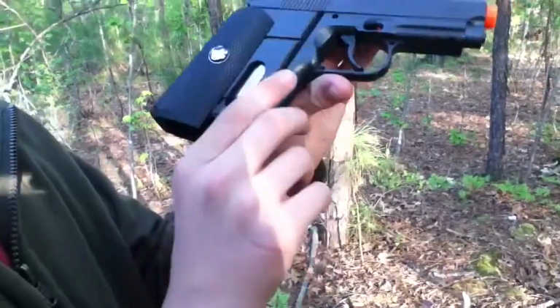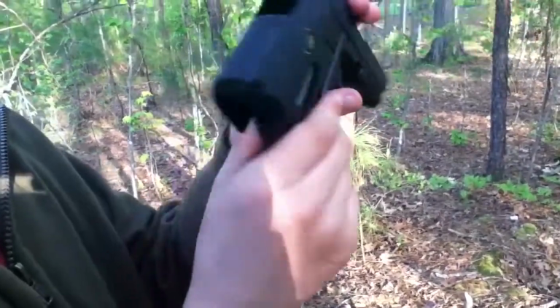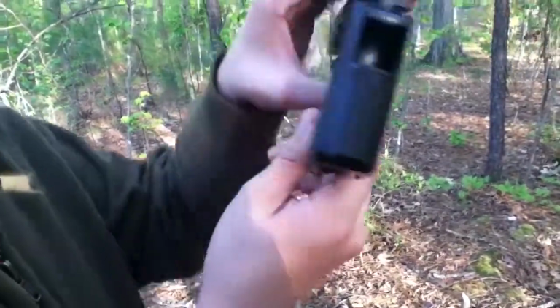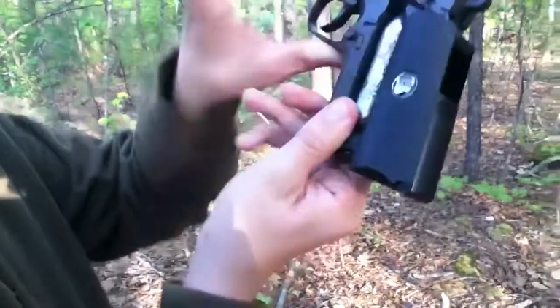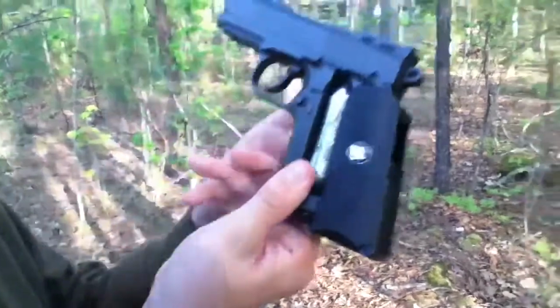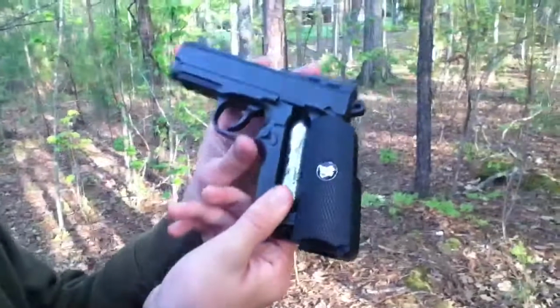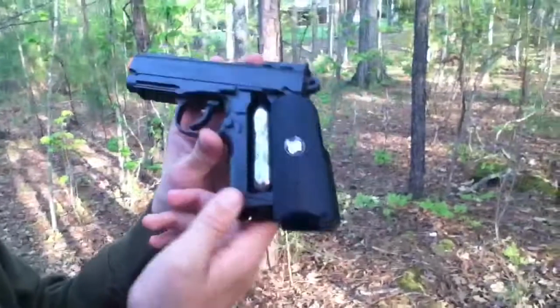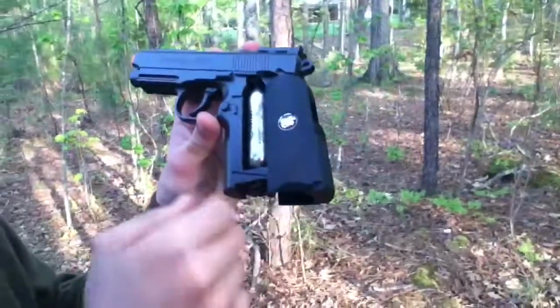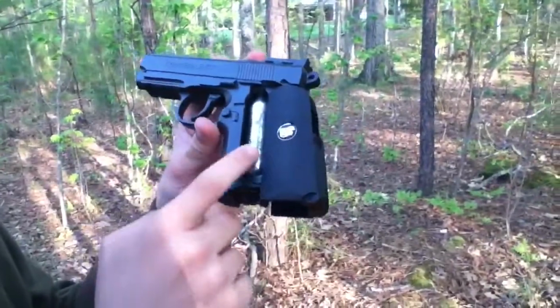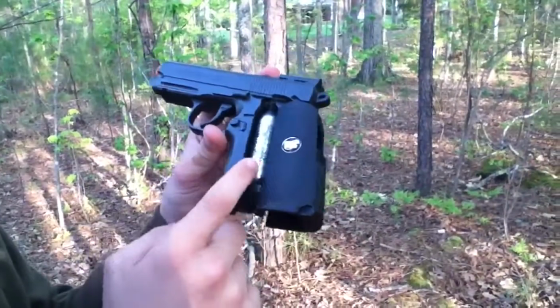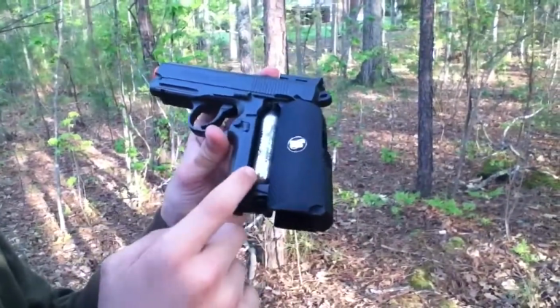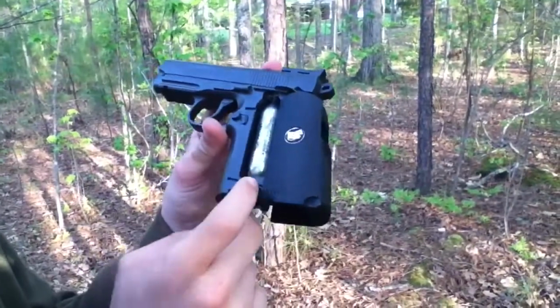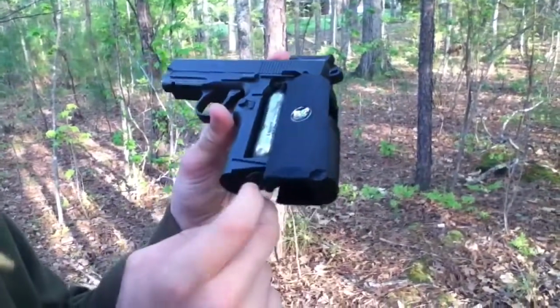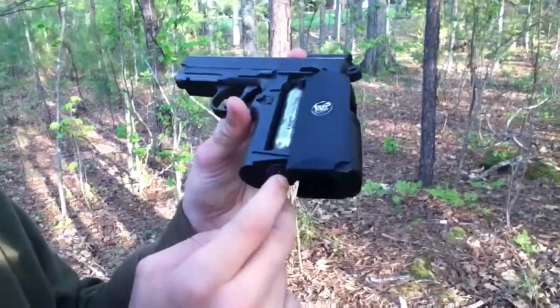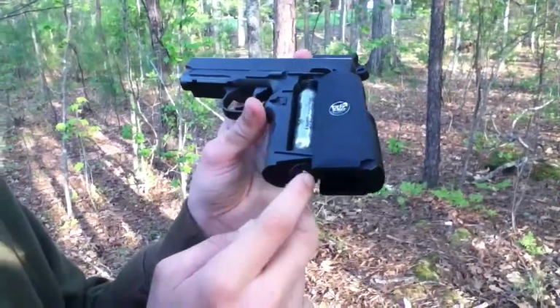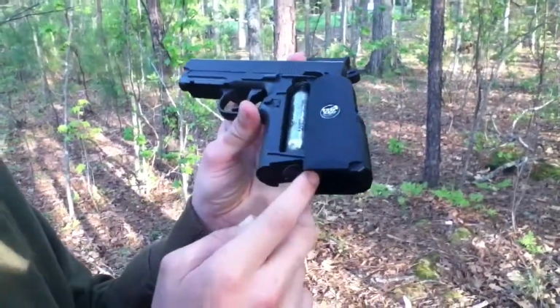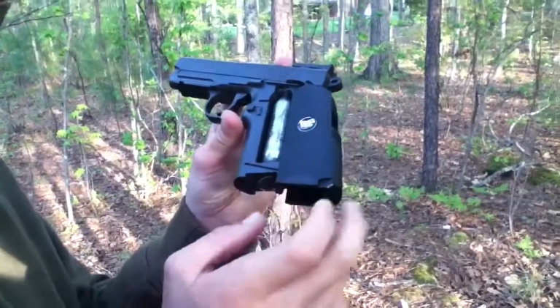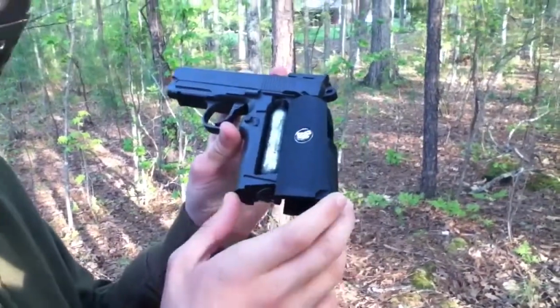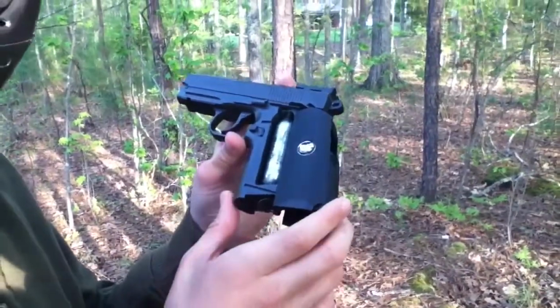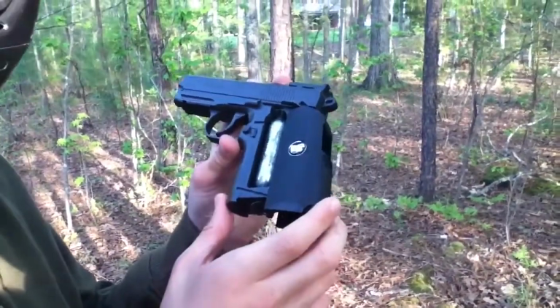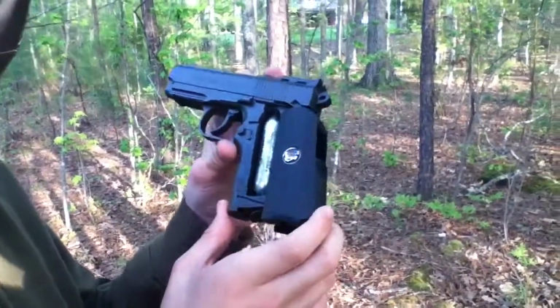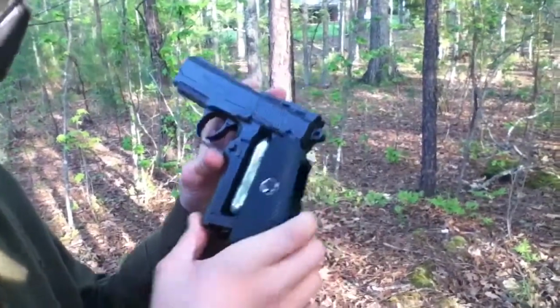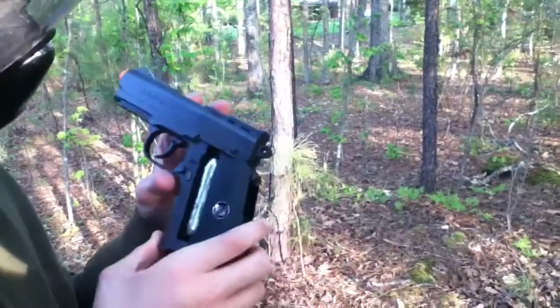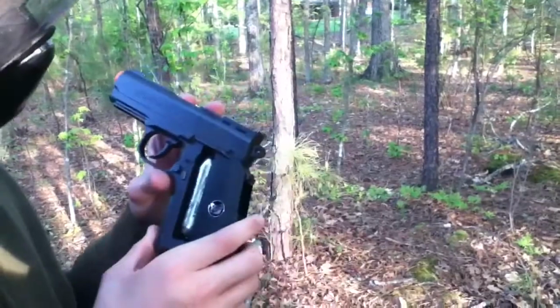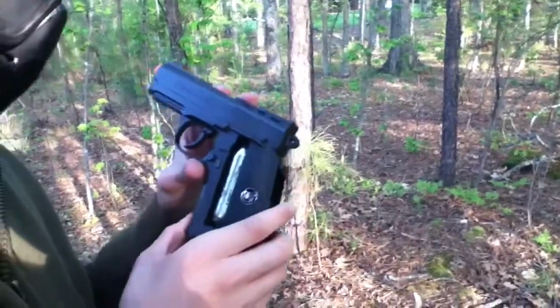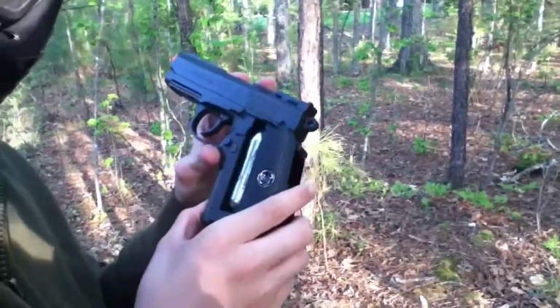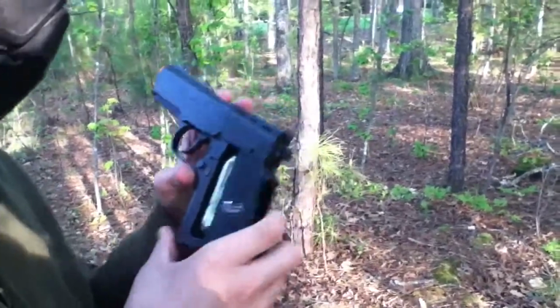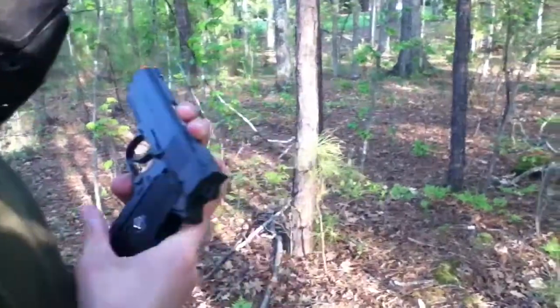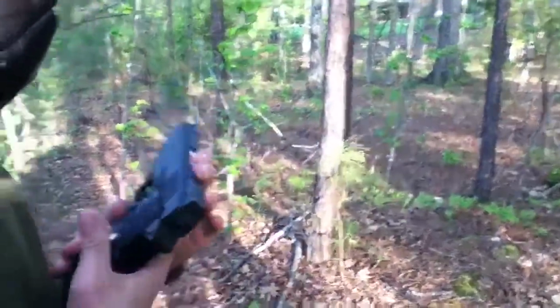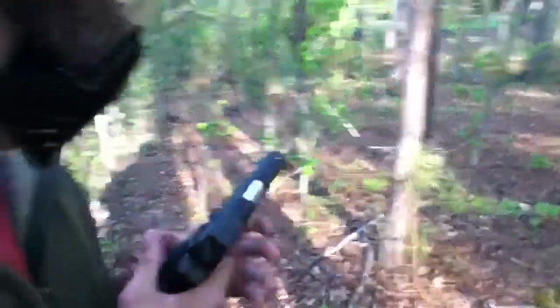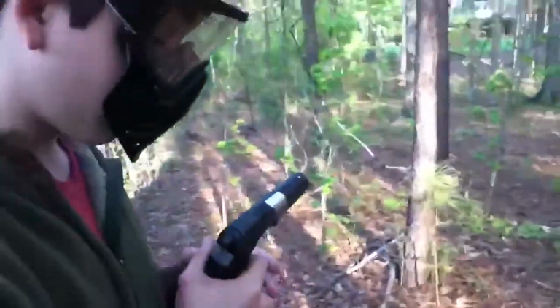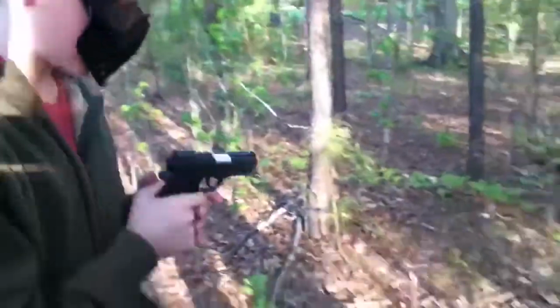Here's what it is — it's gas-powered. You can use Crossman, actually, which has sold out at a lot of stores. But enough talking — we're going to shoot the vase.